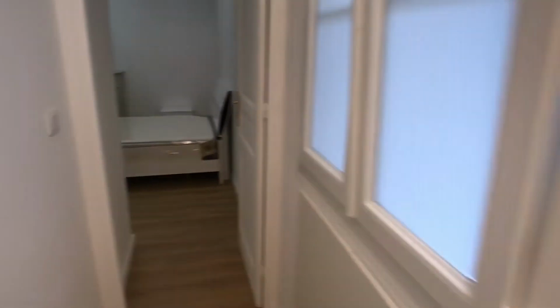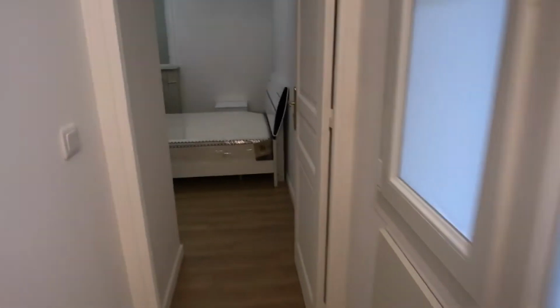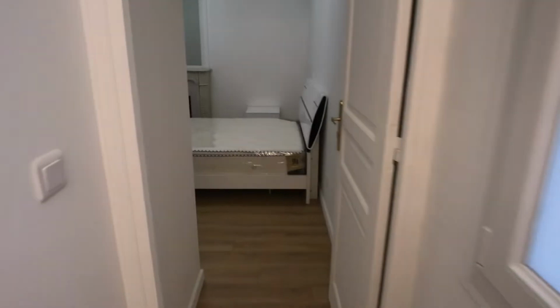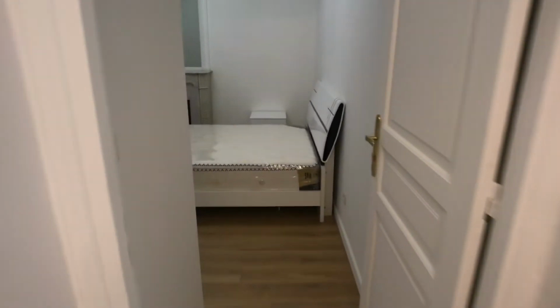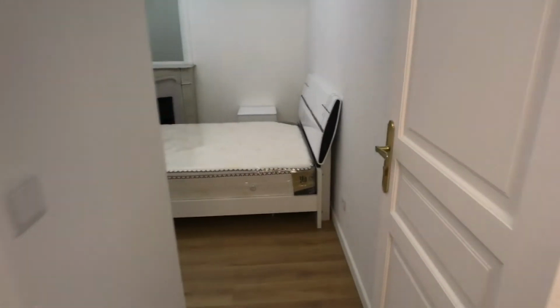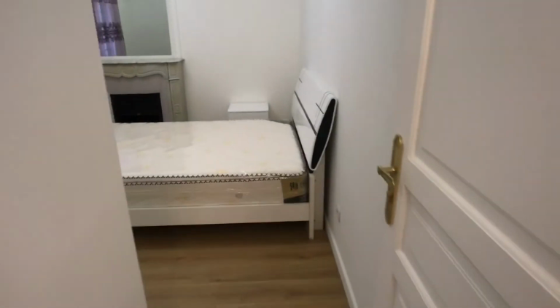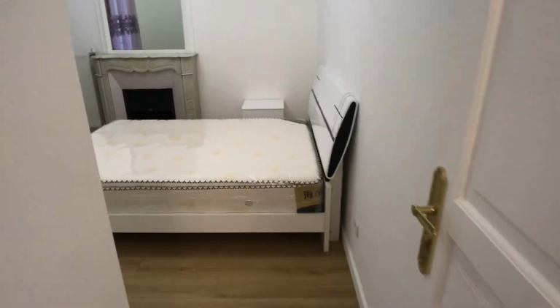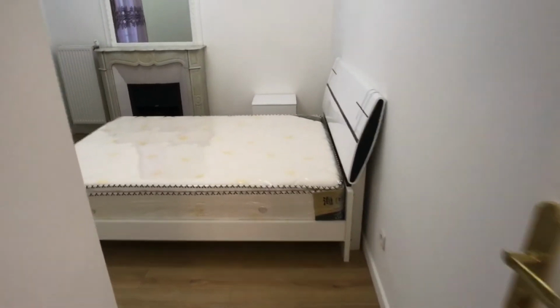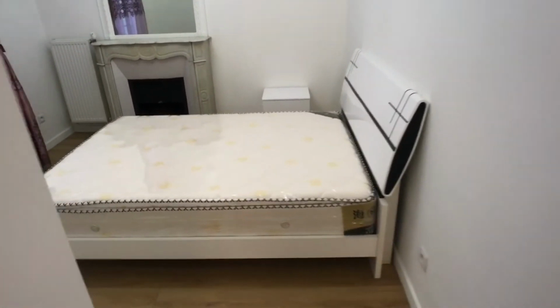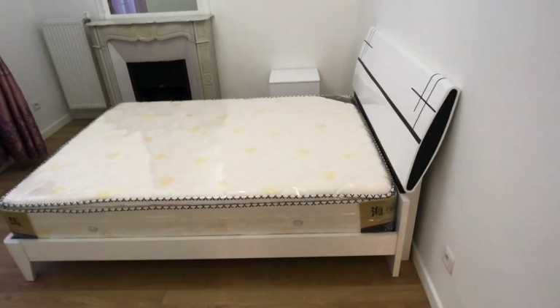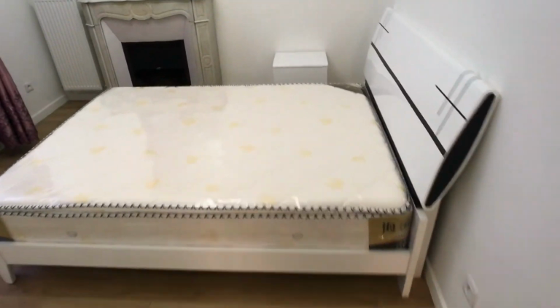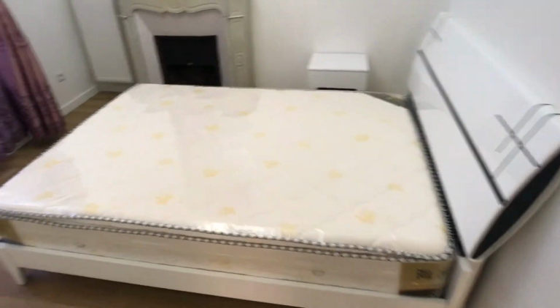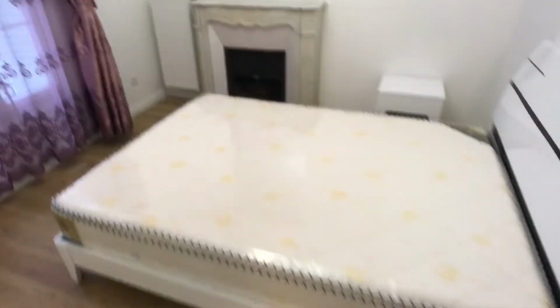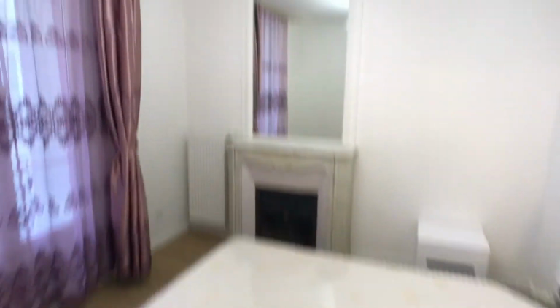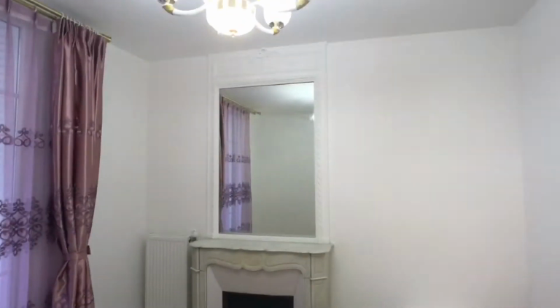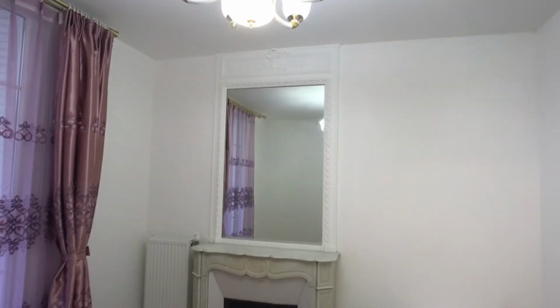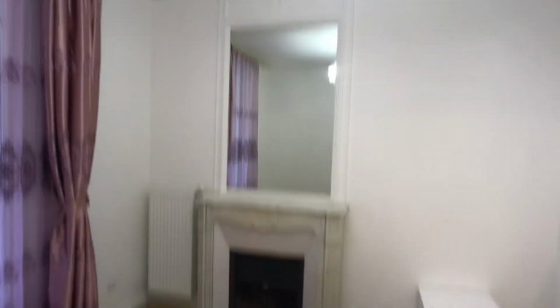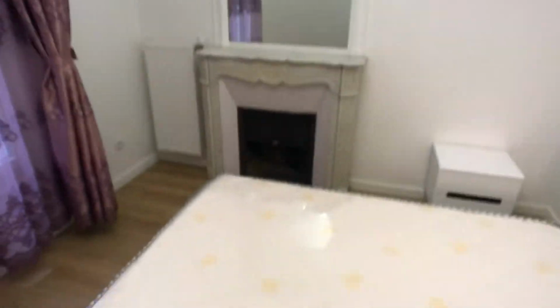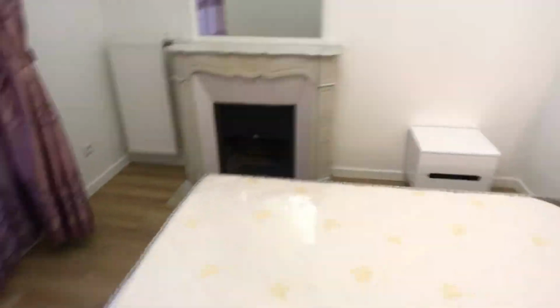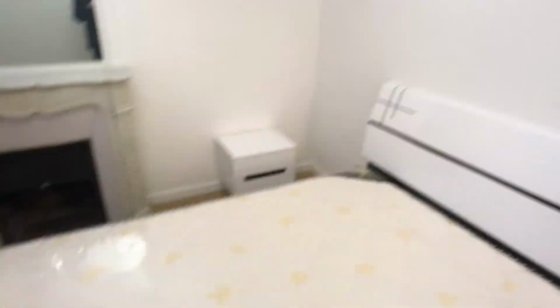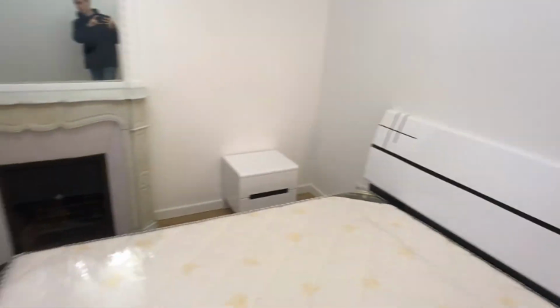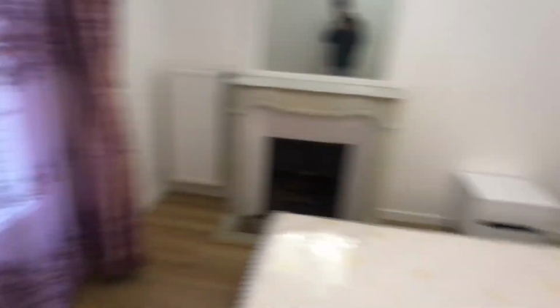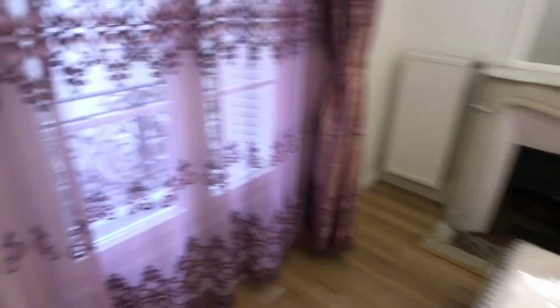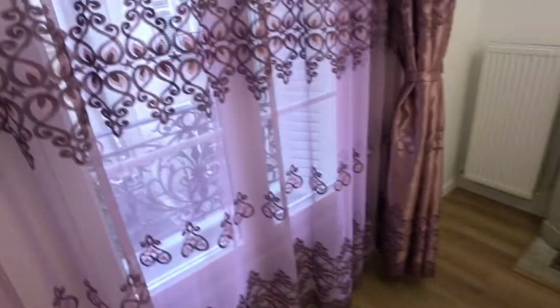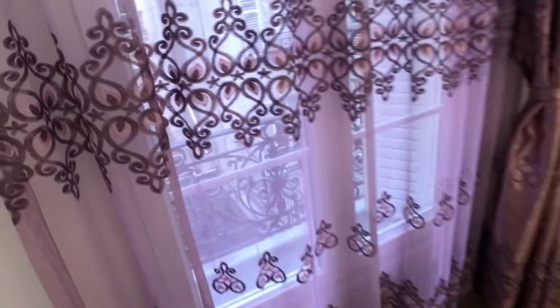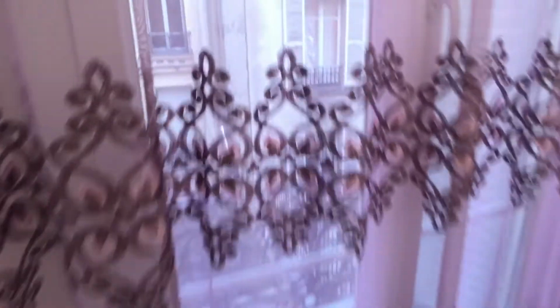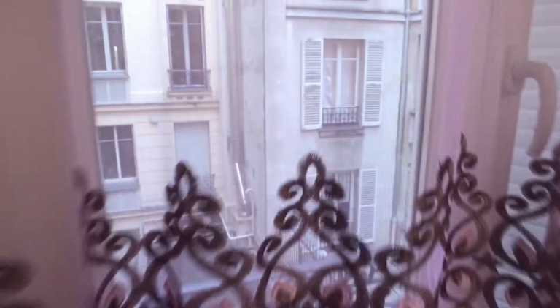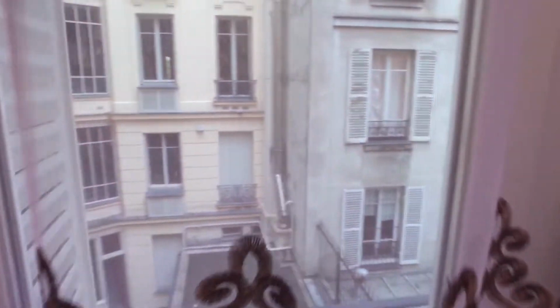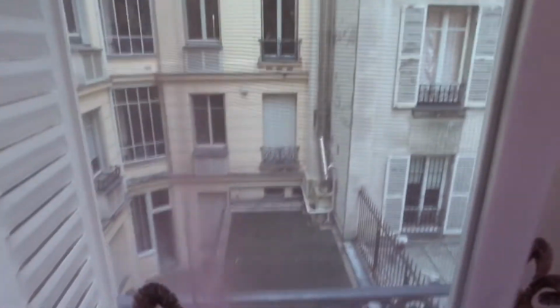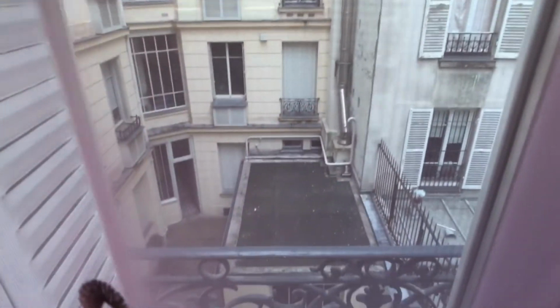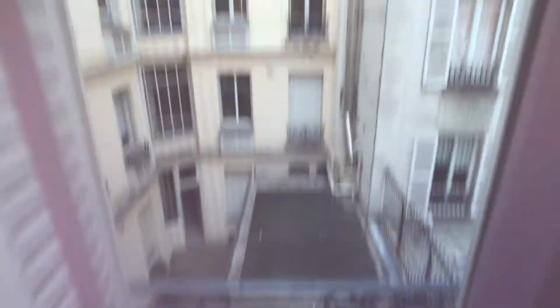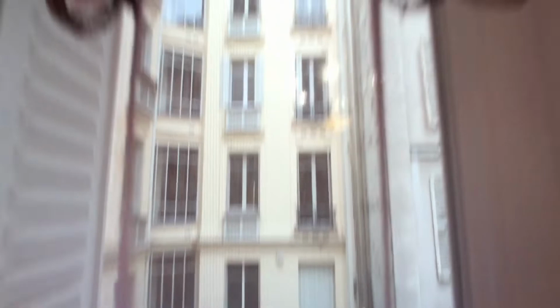And here you have the second bedroom. Again a double bed, mirror, shelves, and the courtyard view.